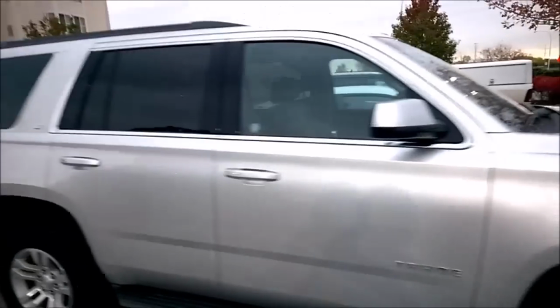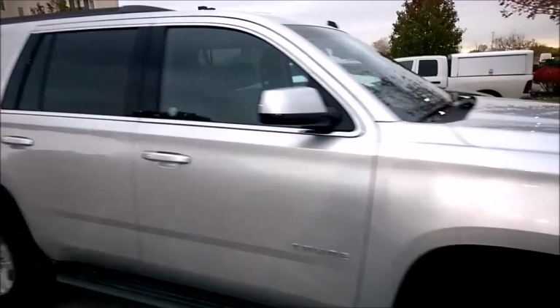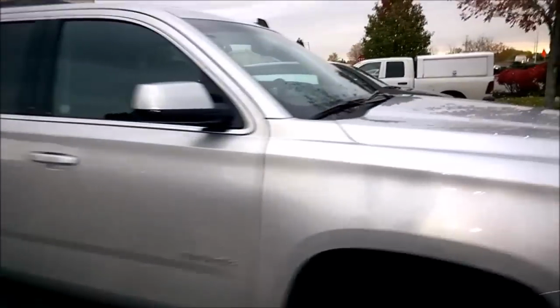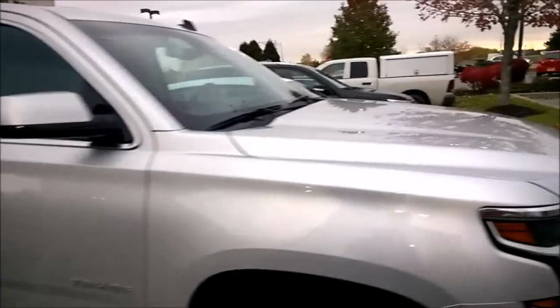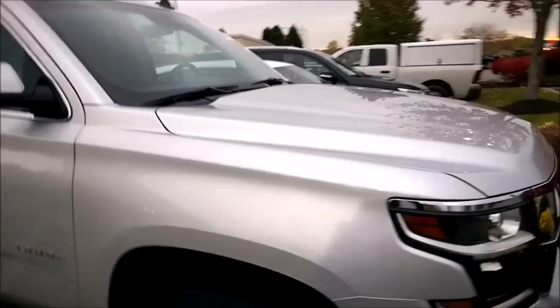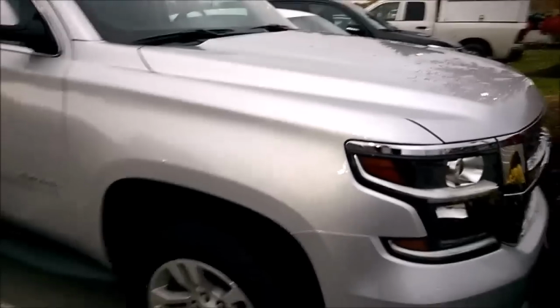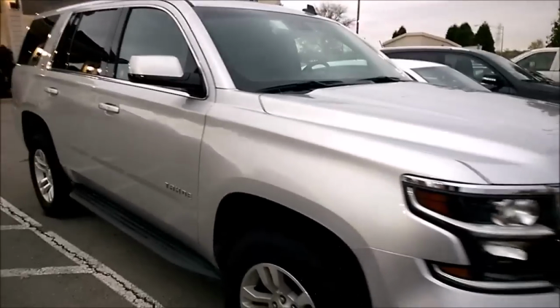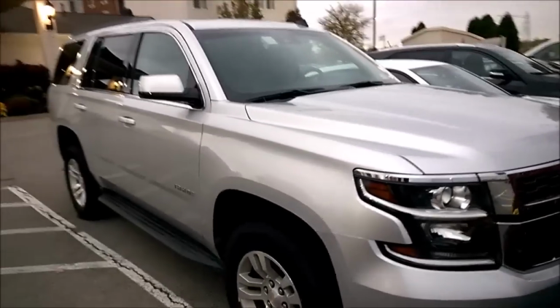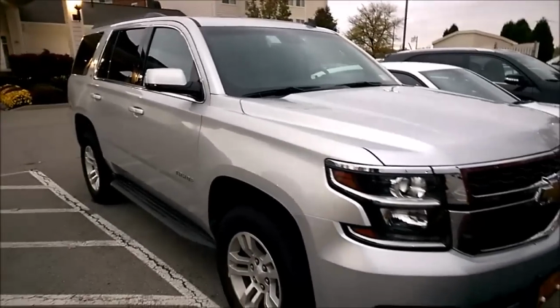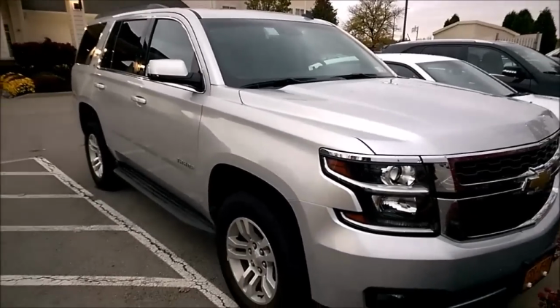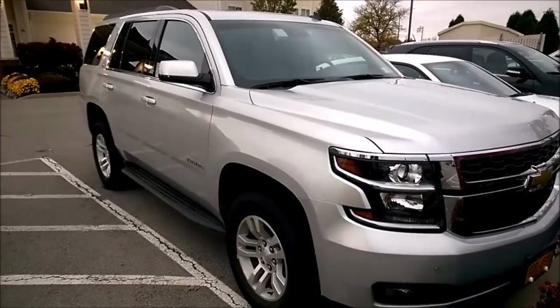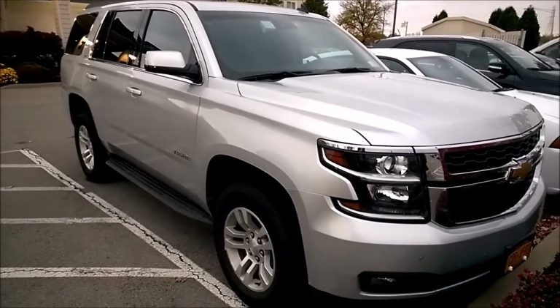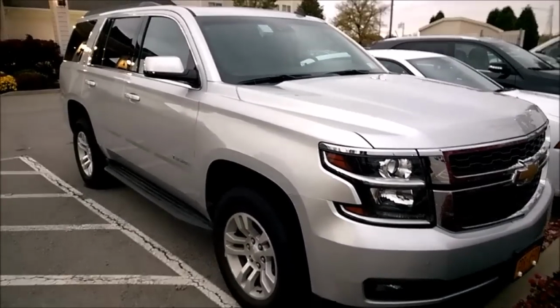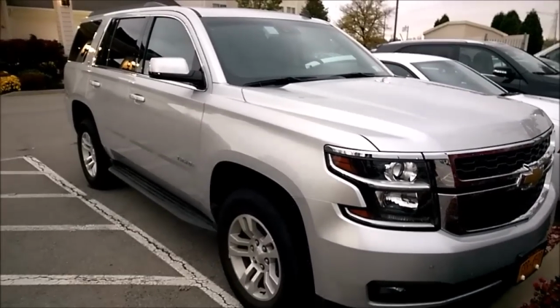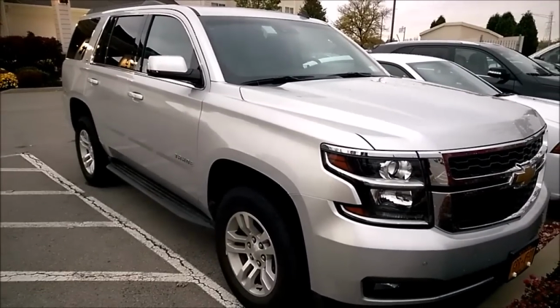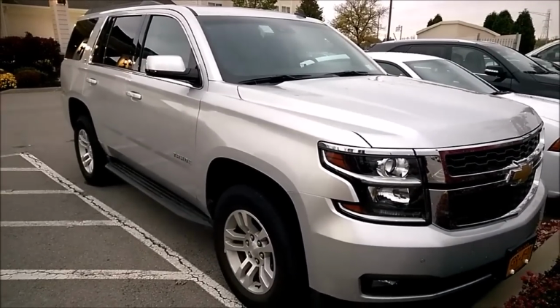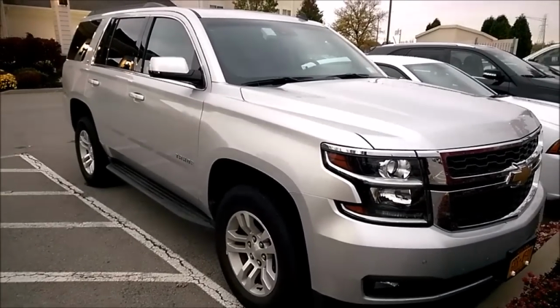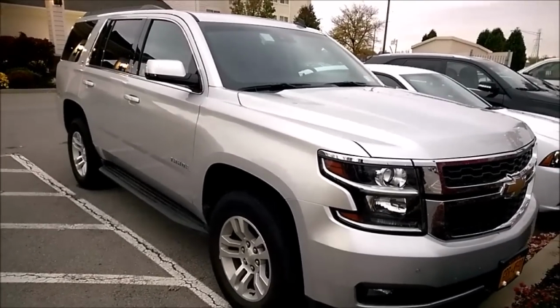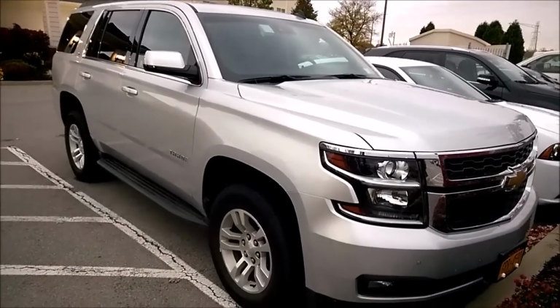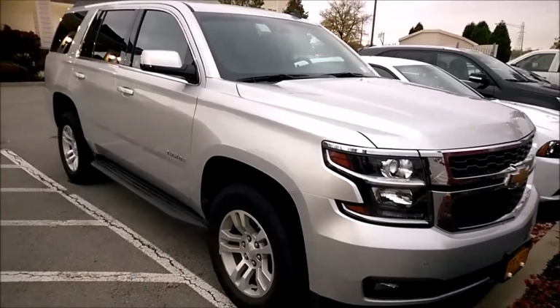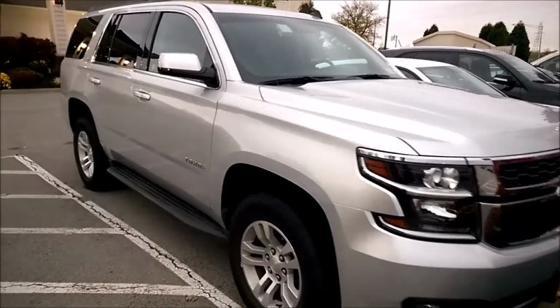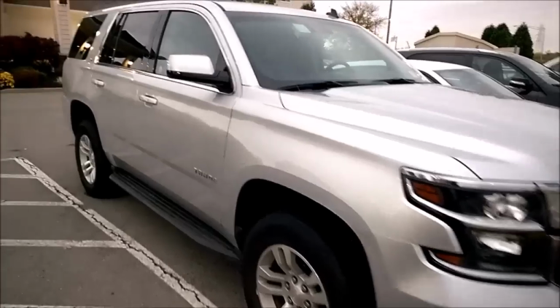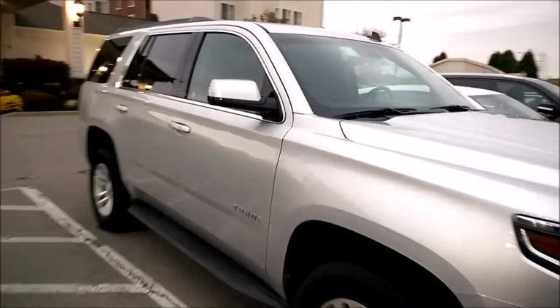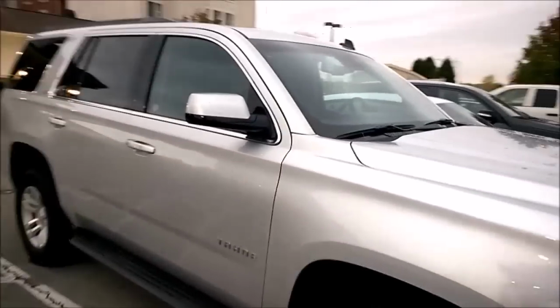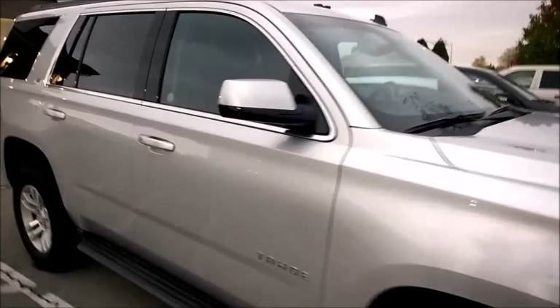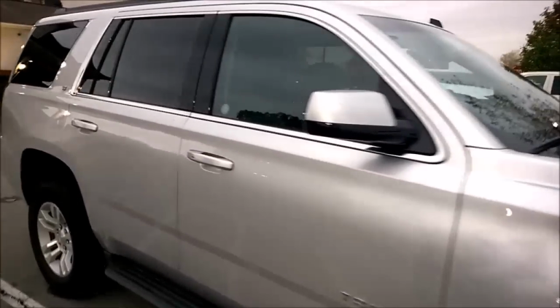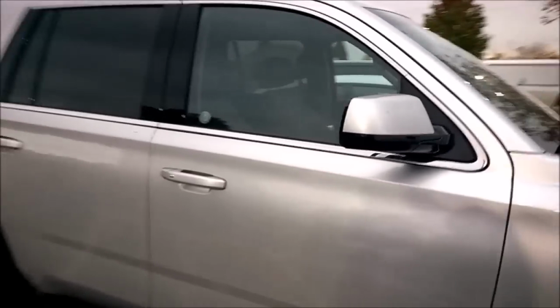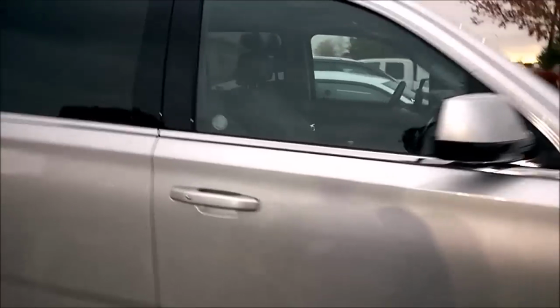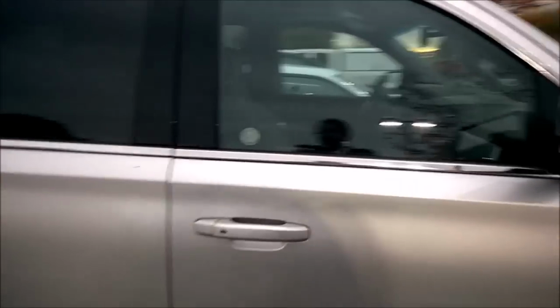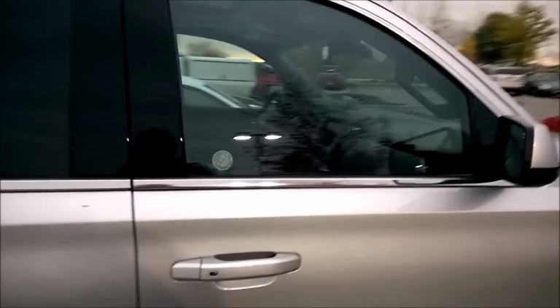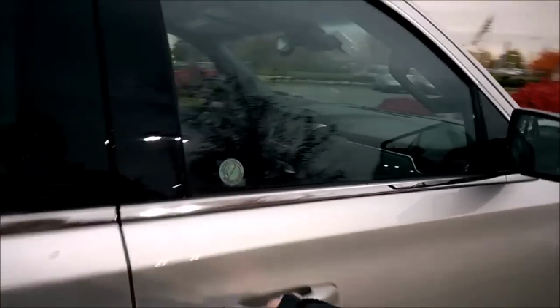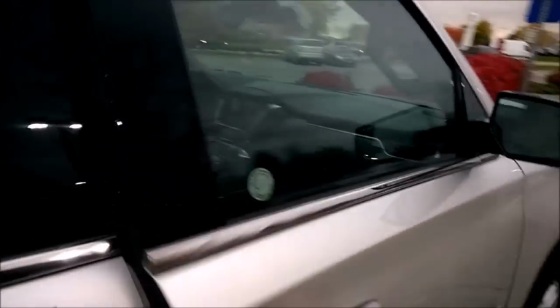Why would someone buy a Tahoe — or rent it? Well, in my case I rented it because they didn't have a car available for me and they gave me this with no increase in price, so I was like okay. Anyway, let's see what we got.